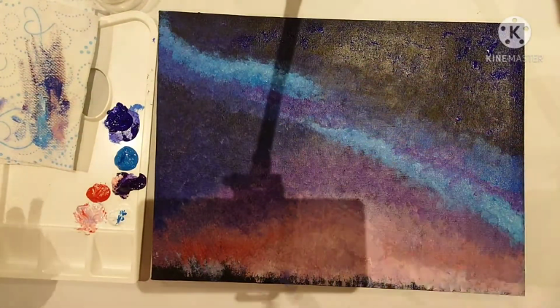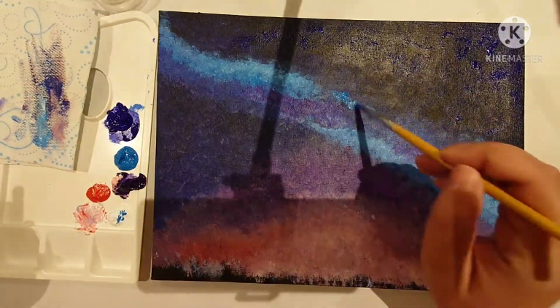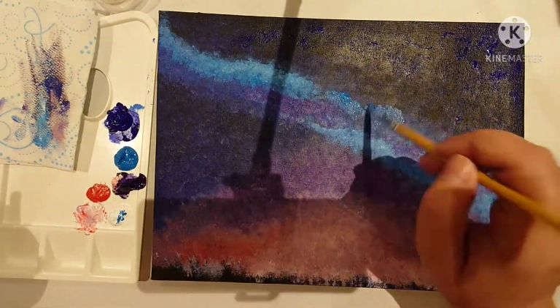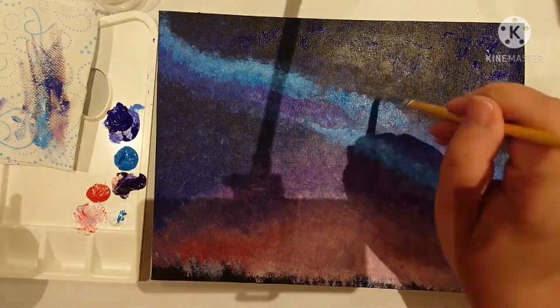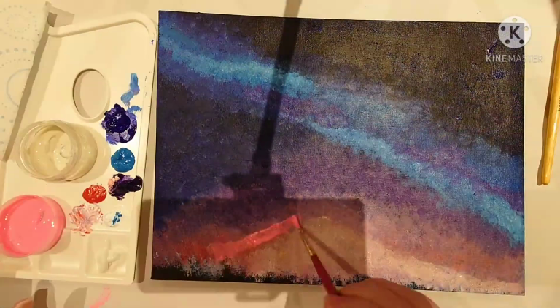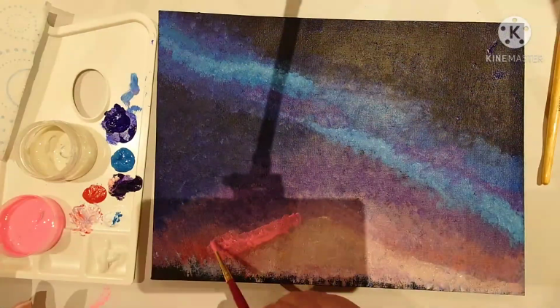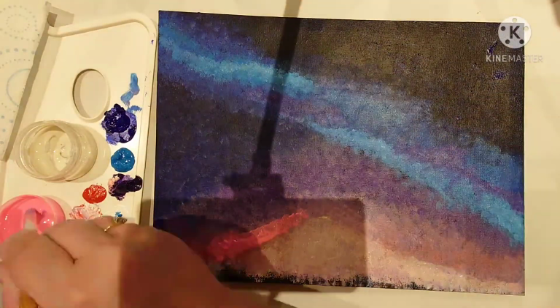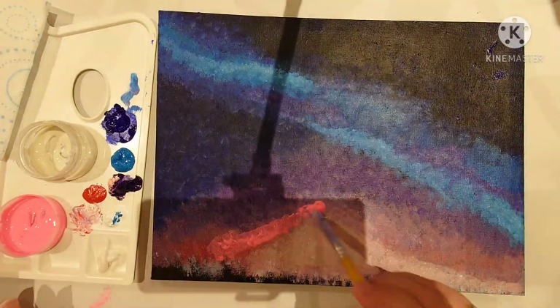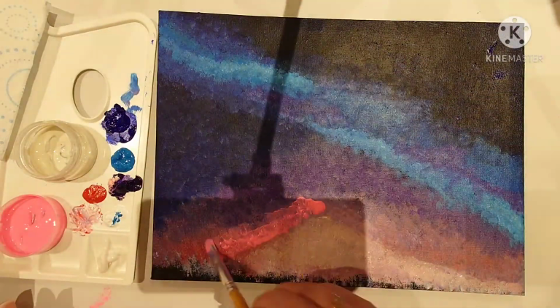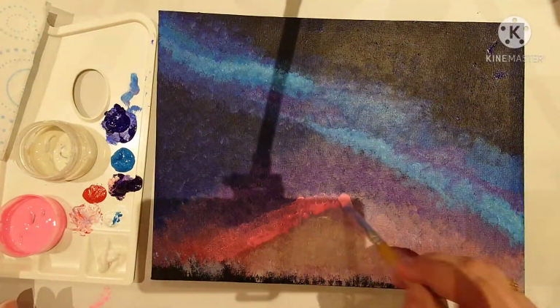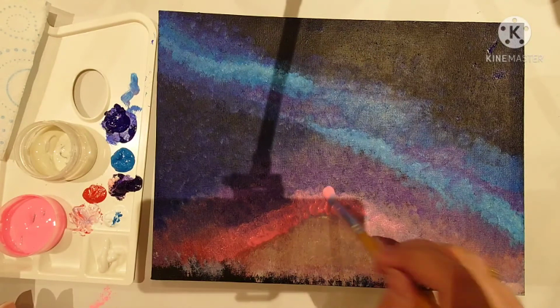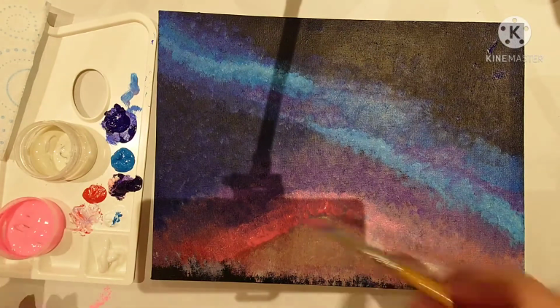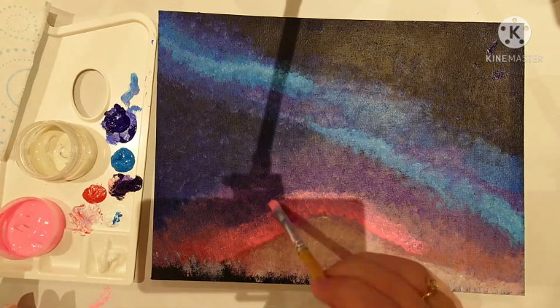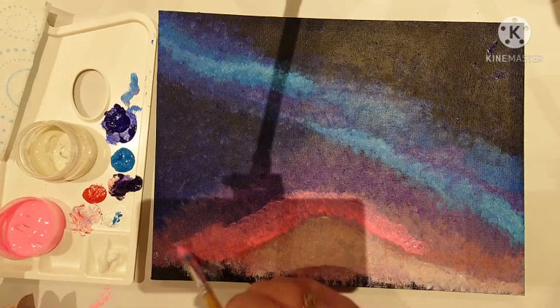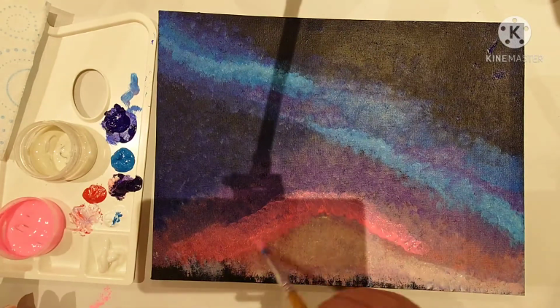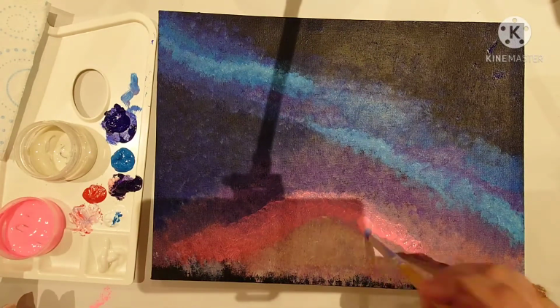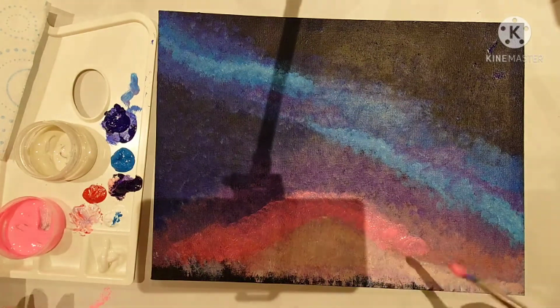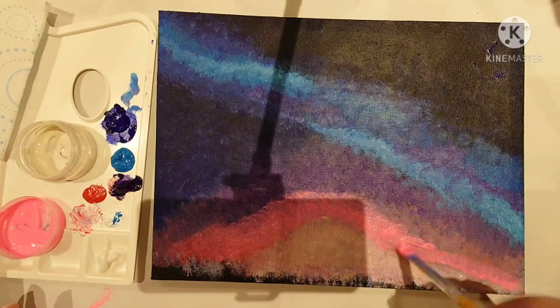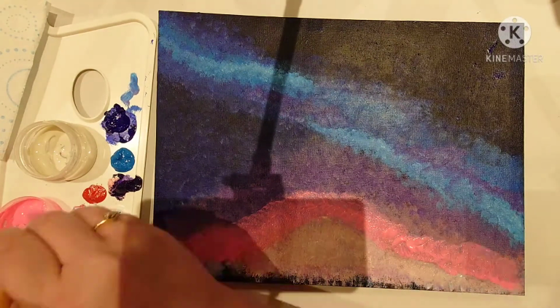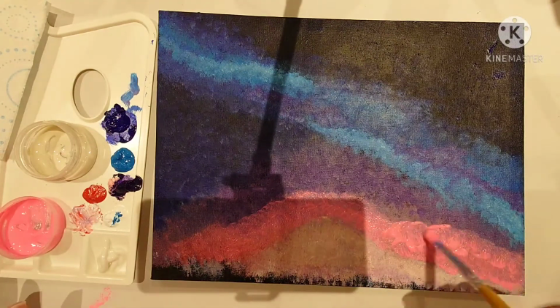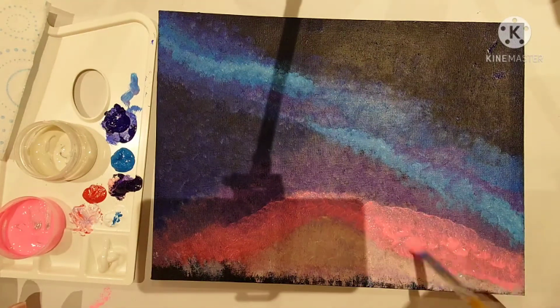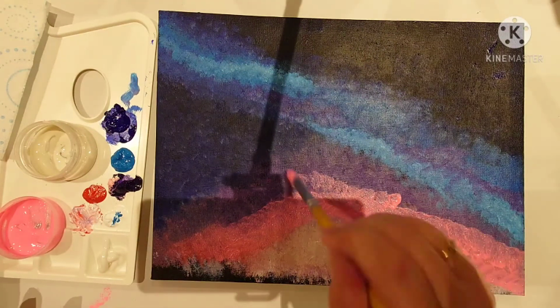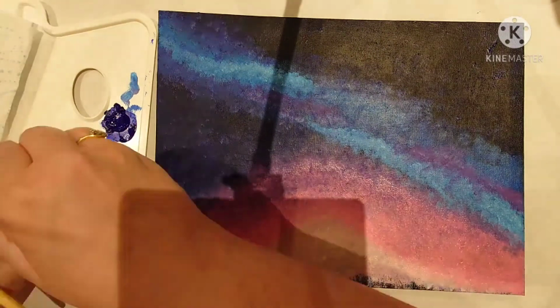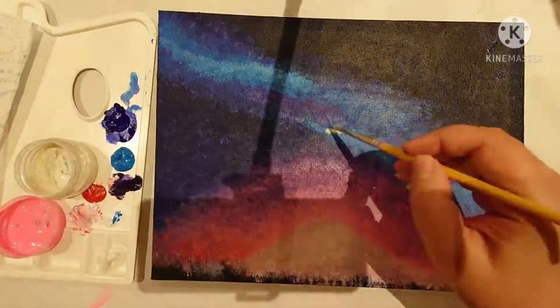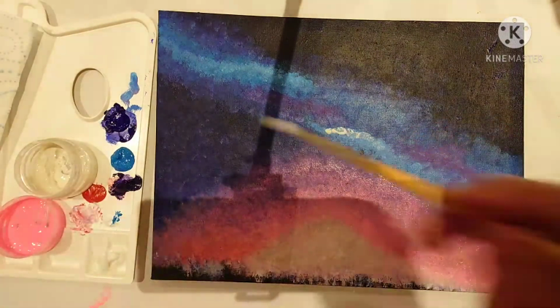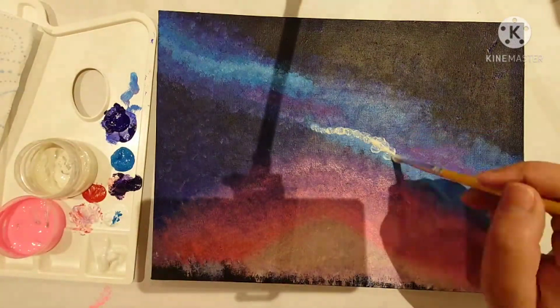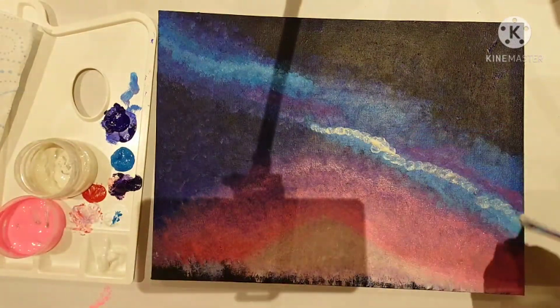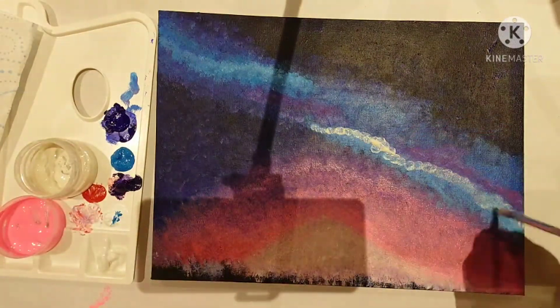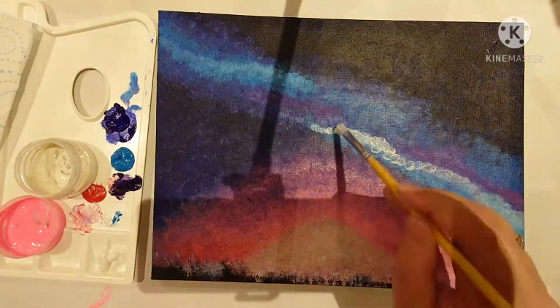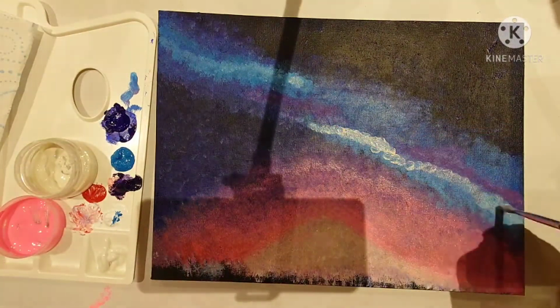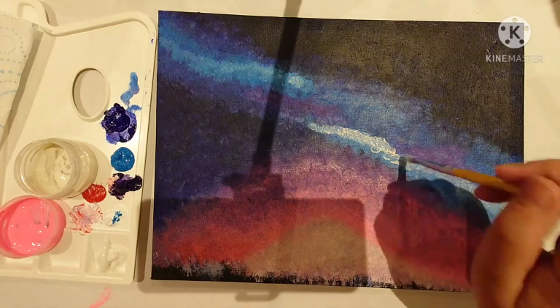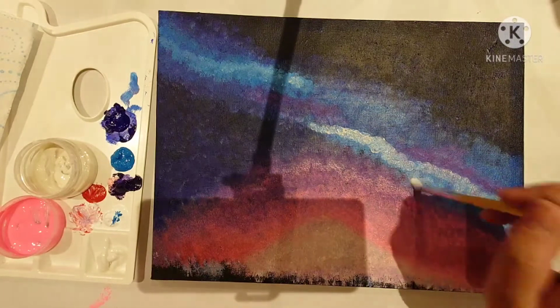Once you've dabbed your color on, you just get your dry brush and dab it over to smooth out the lines — it just makes it flow better.